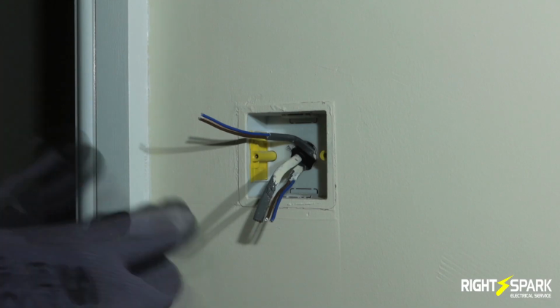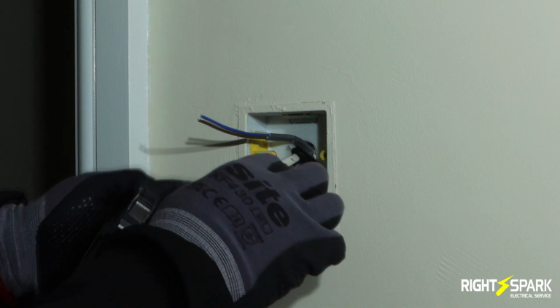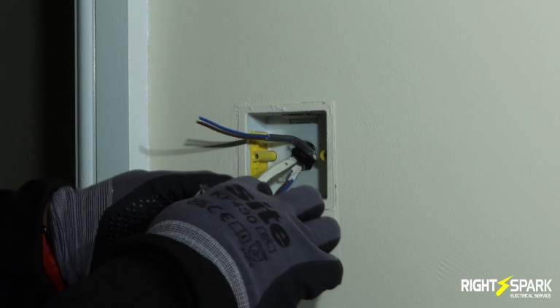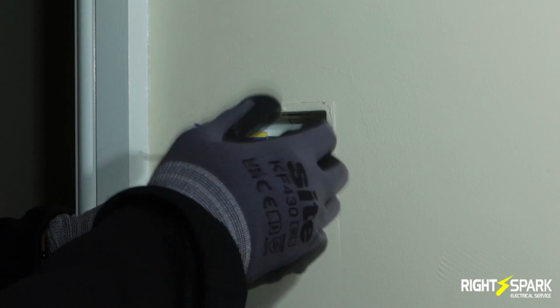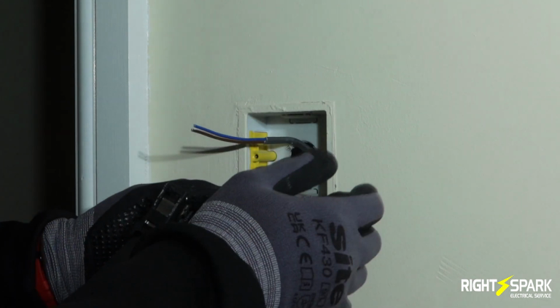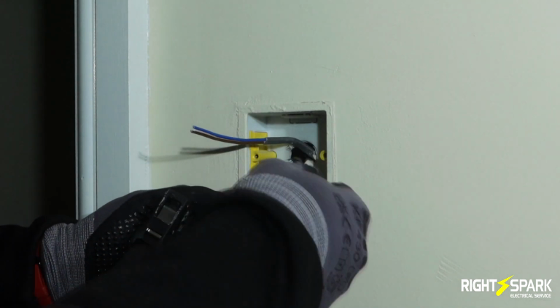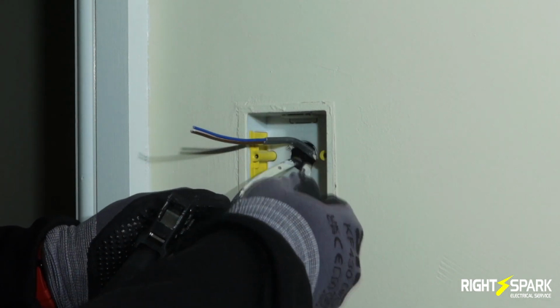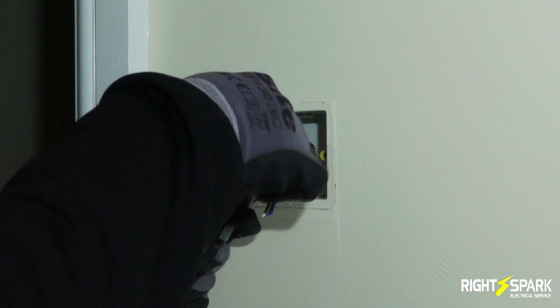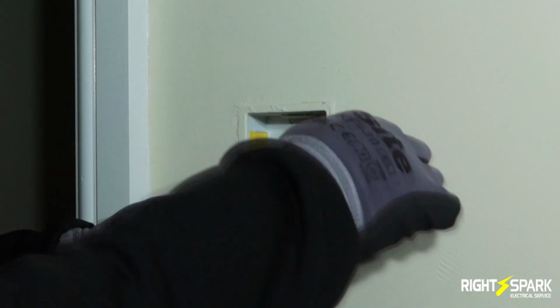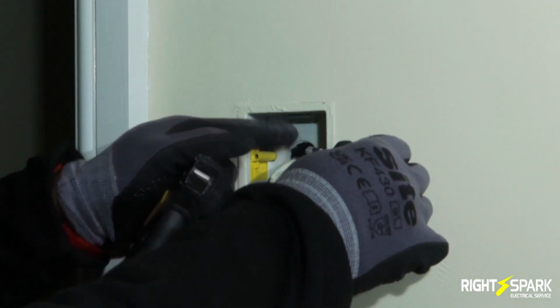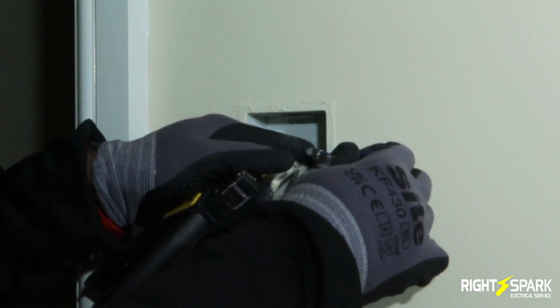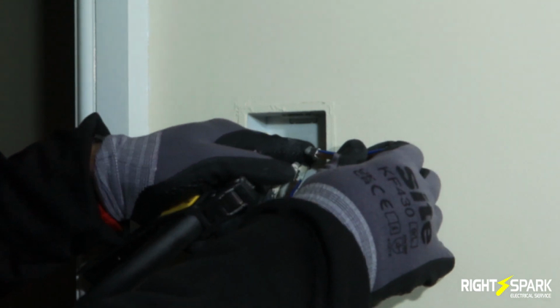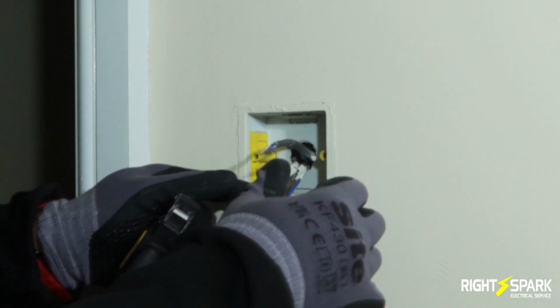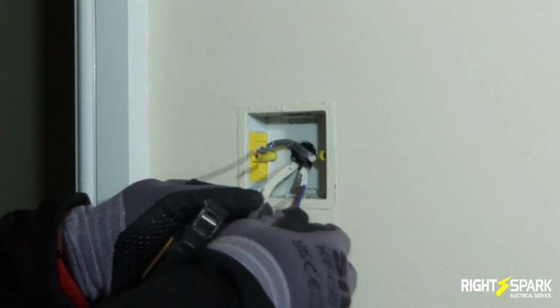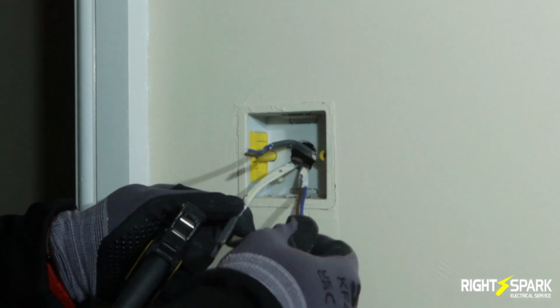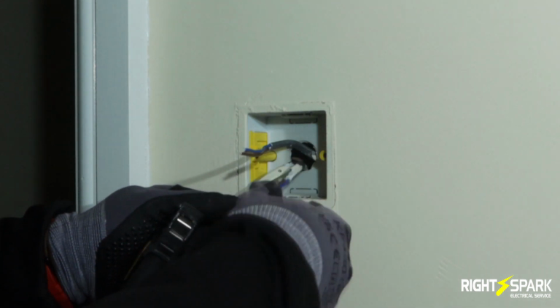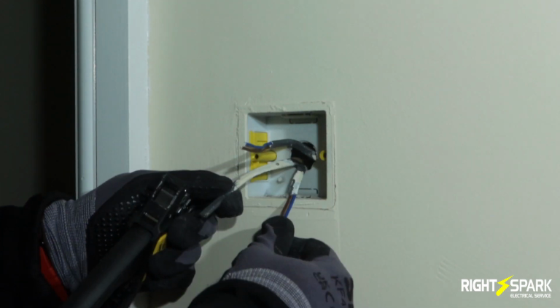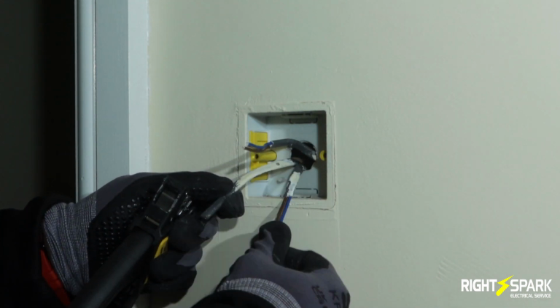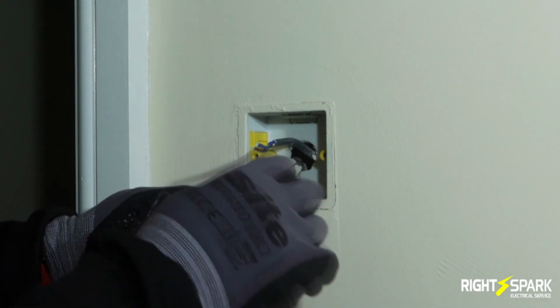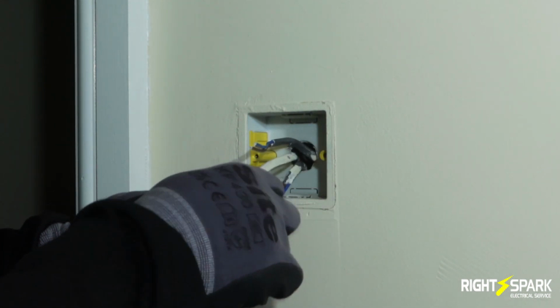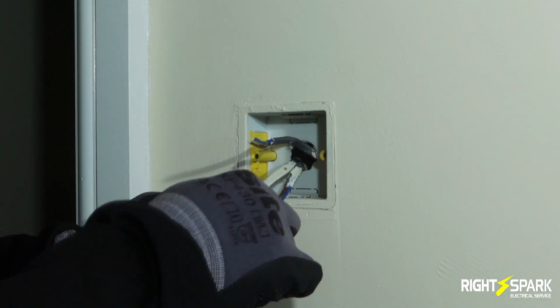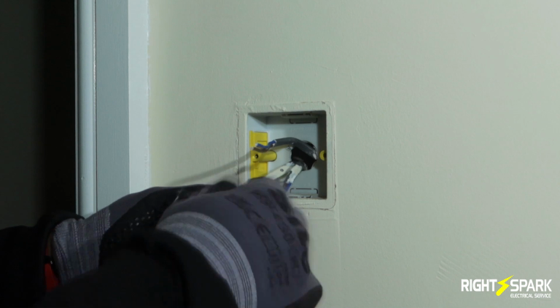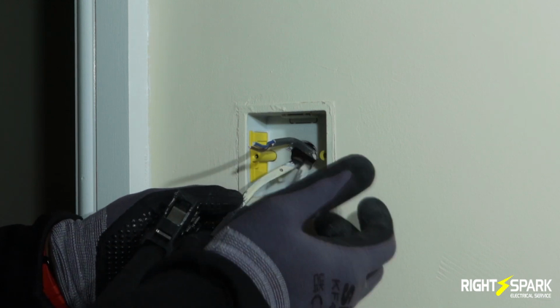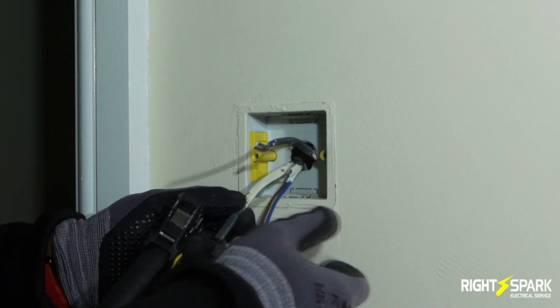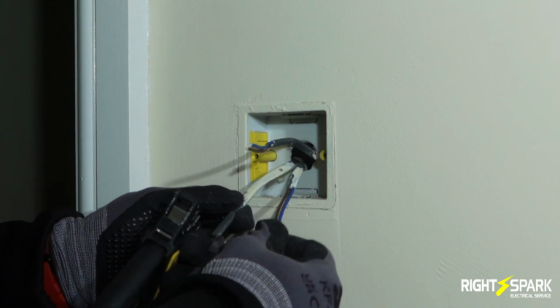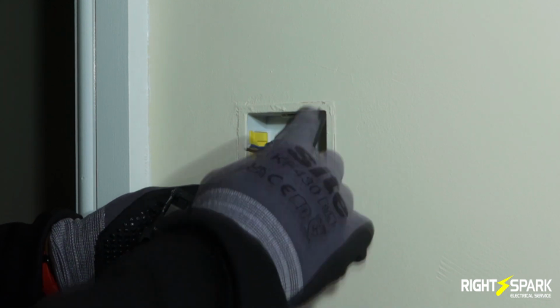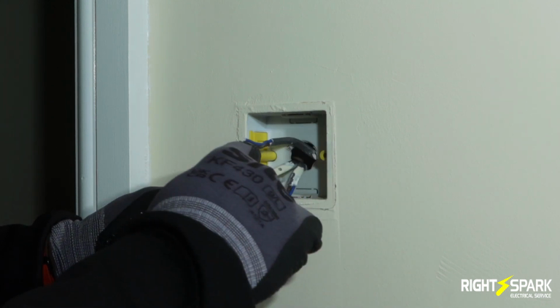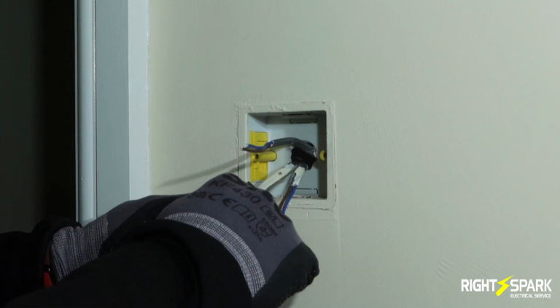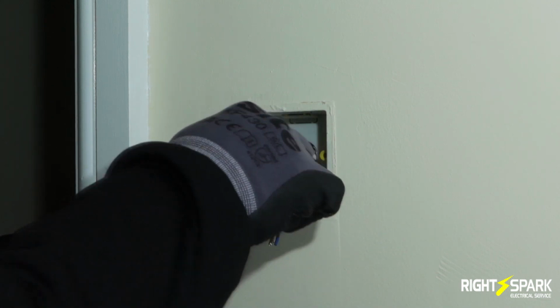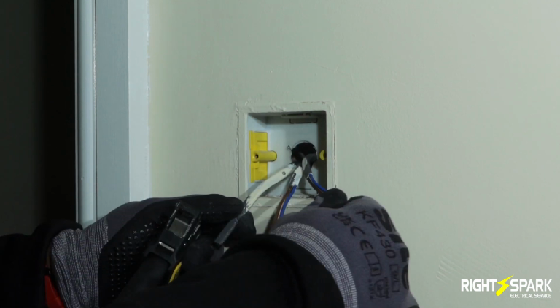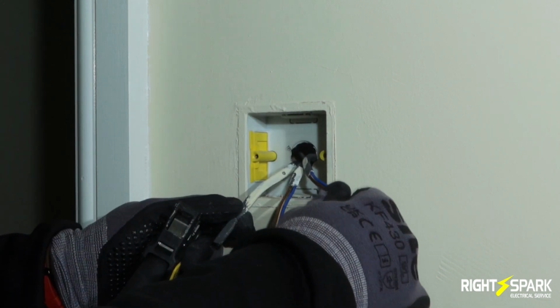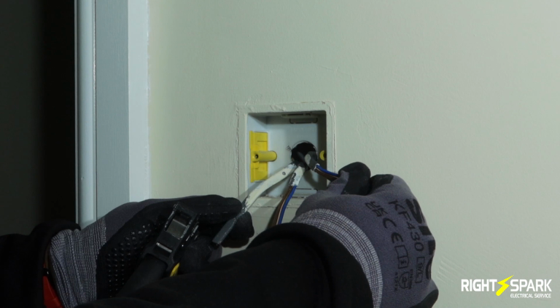So what I have here: this one is for the lights in the ceiling. This one here is the live coming in and this one is the live going out. So this is the feed in, this is the feed out, and that's the lights in the ceiling.